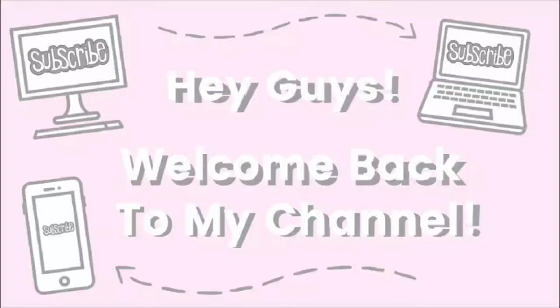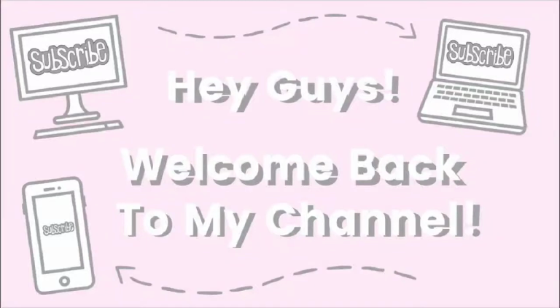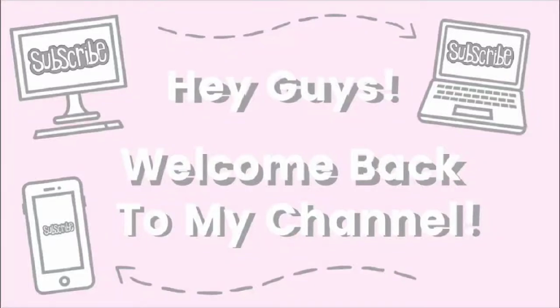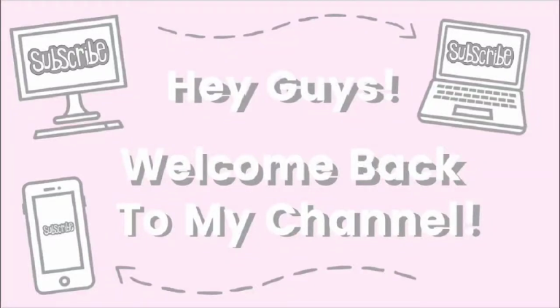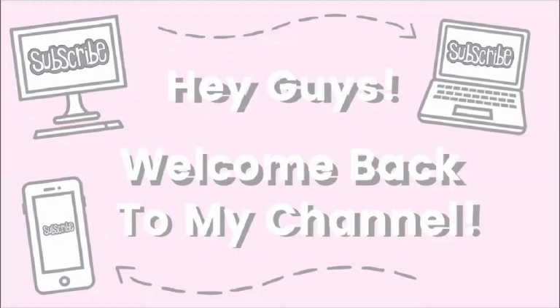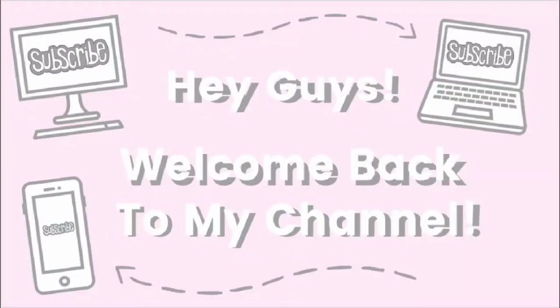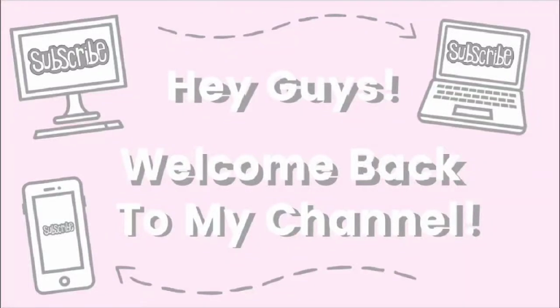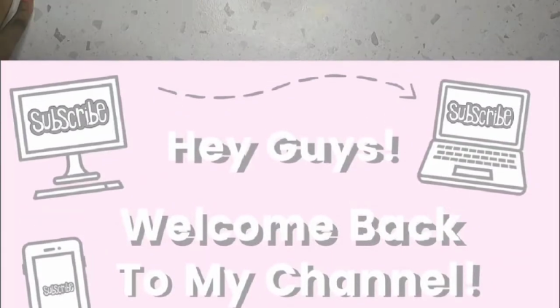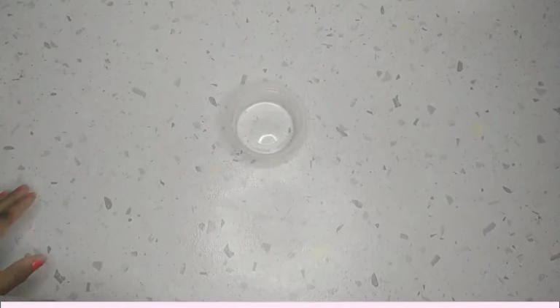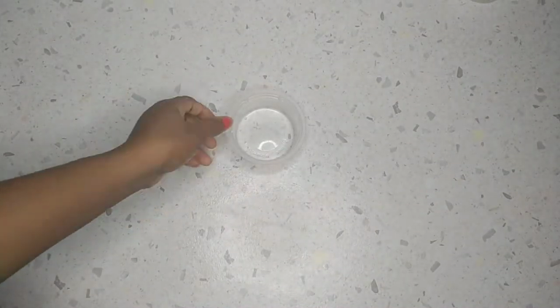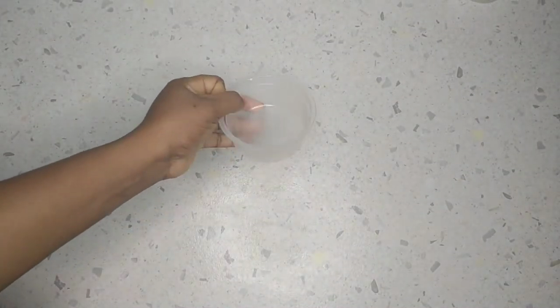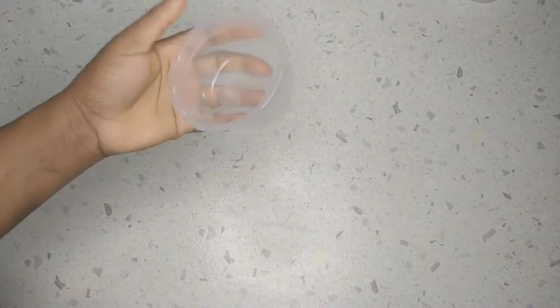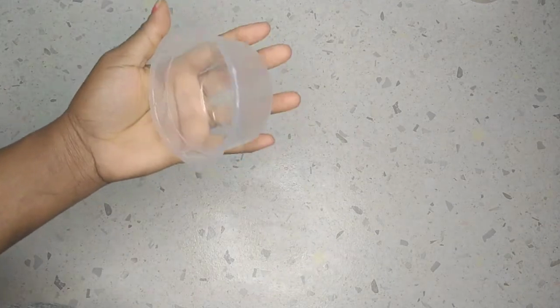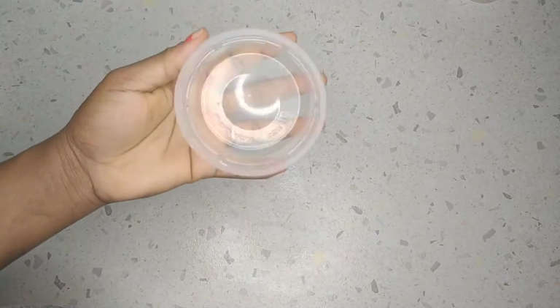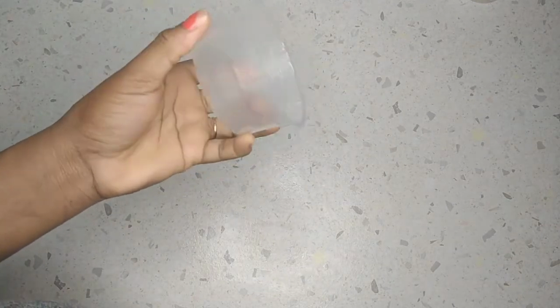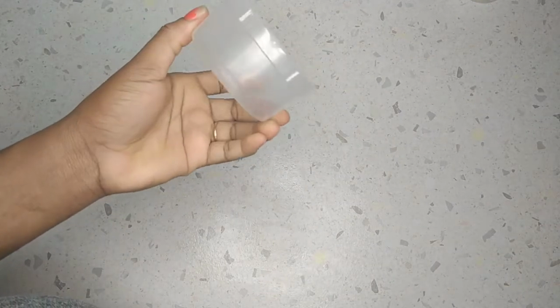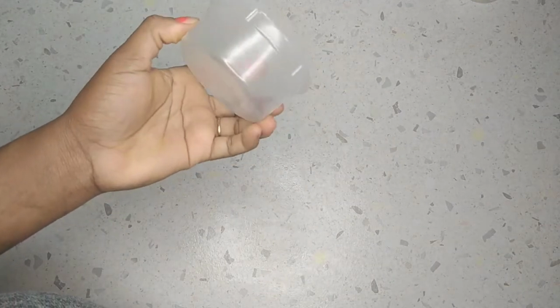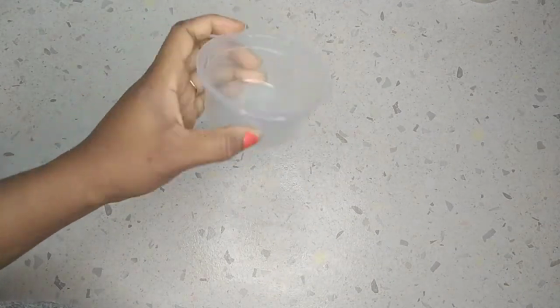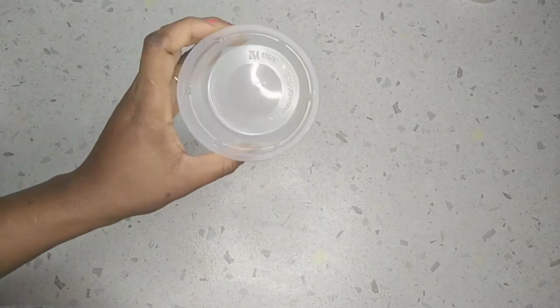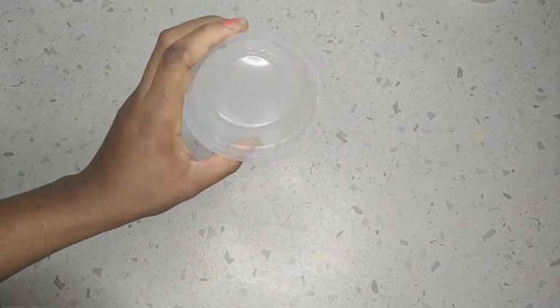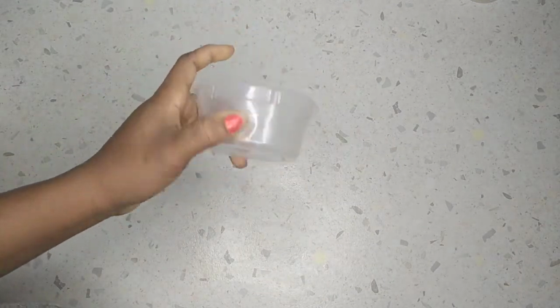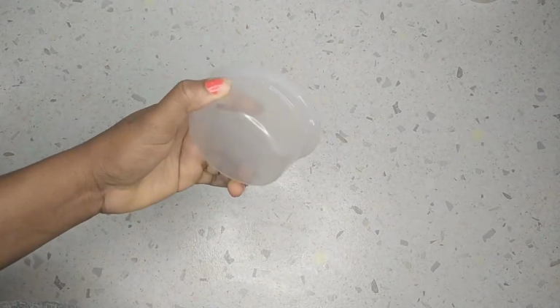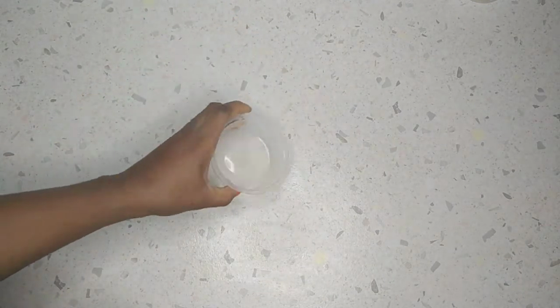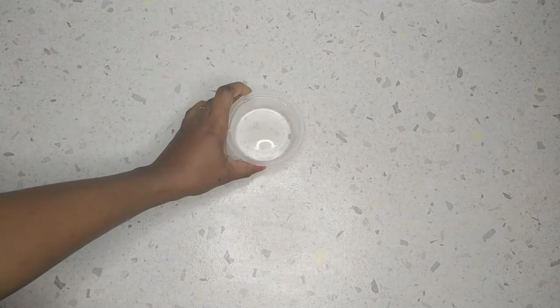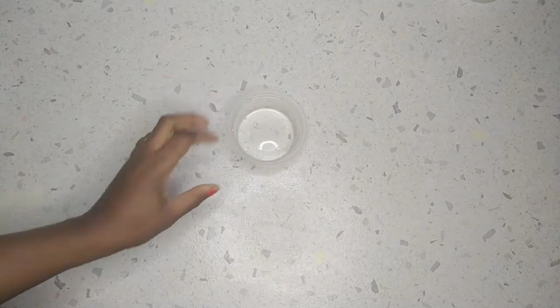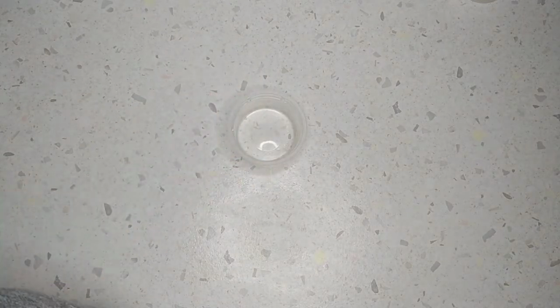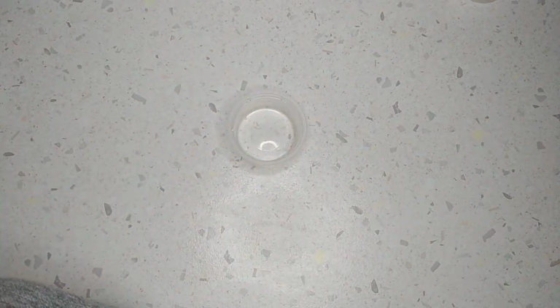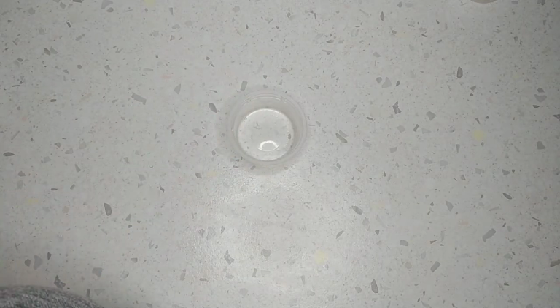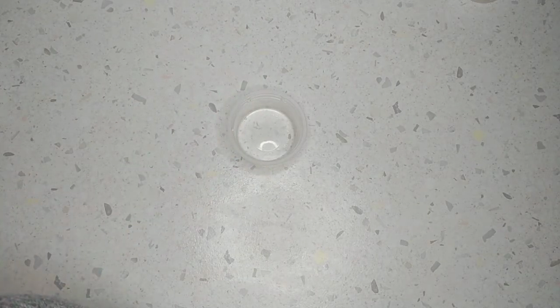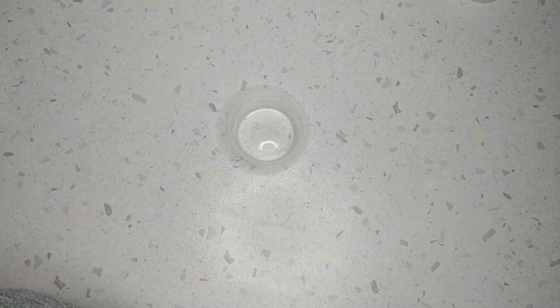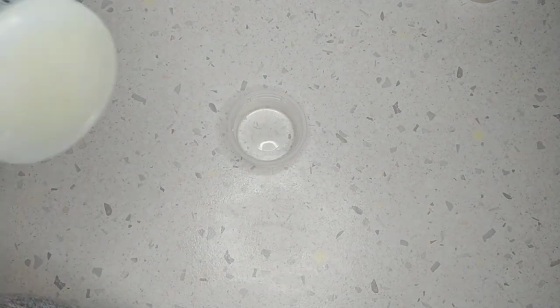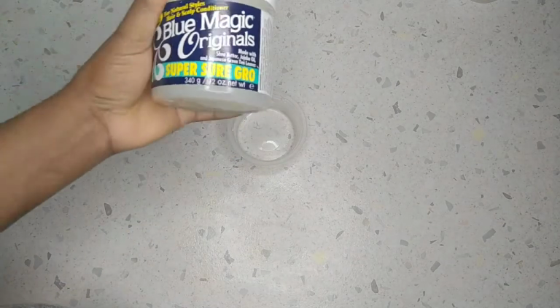Hi guys, welcome back to my channel! How are you doing today? Hope you guys are doing well. So today's video I will be showing you guys how I'm going to mix all my hair greases together for maximum hair growth.